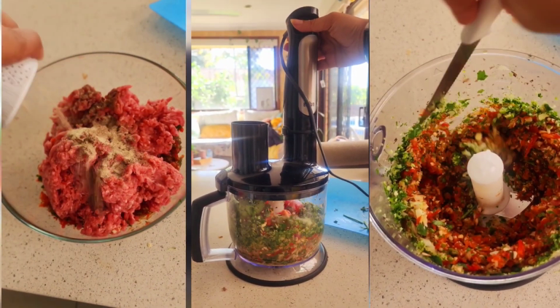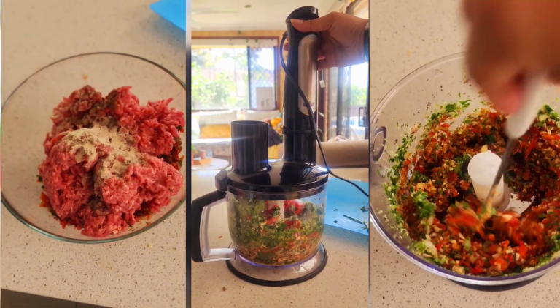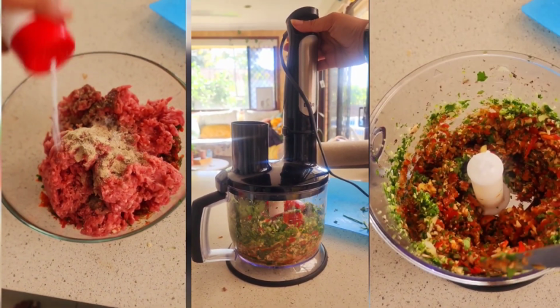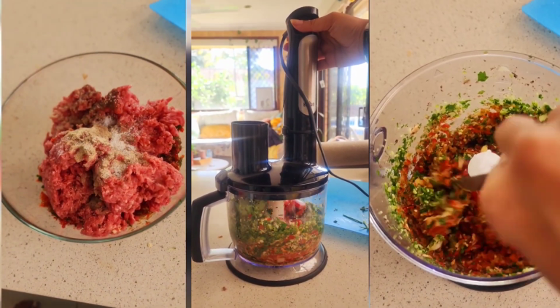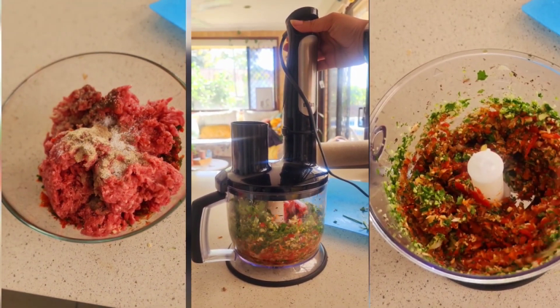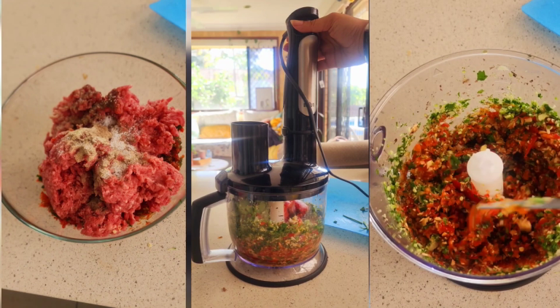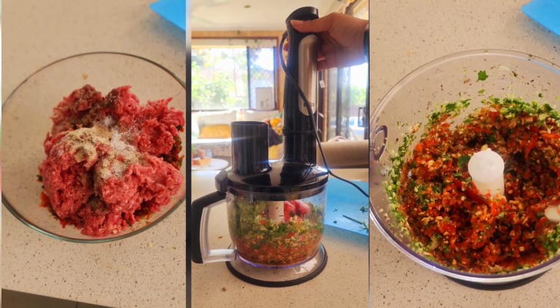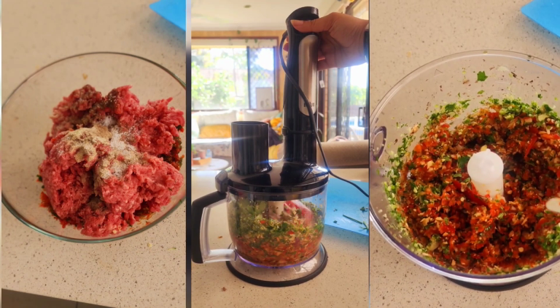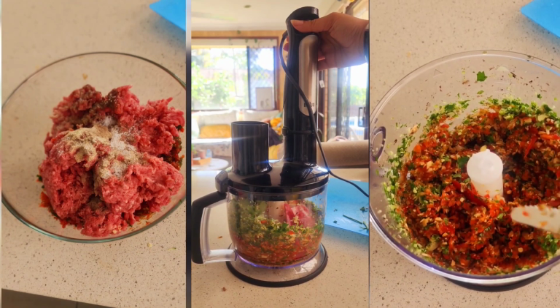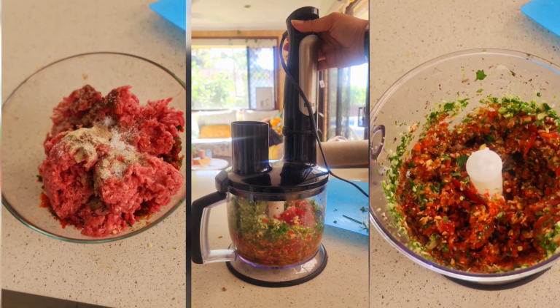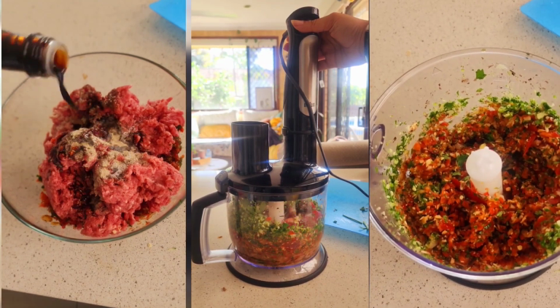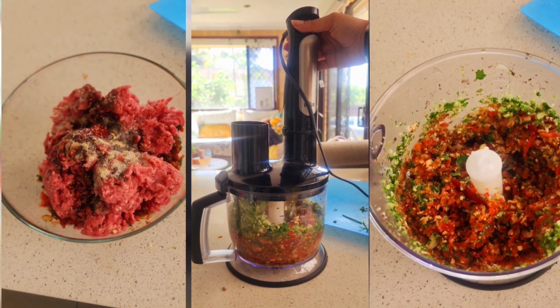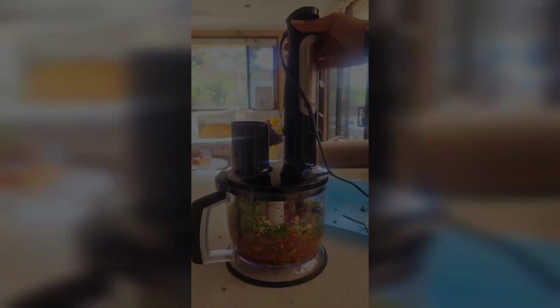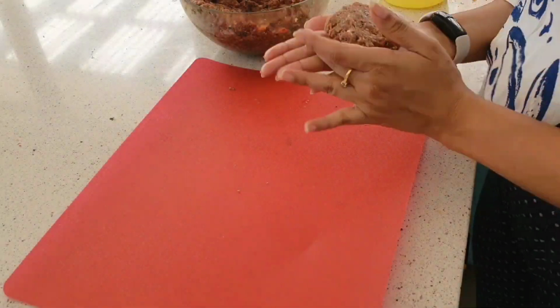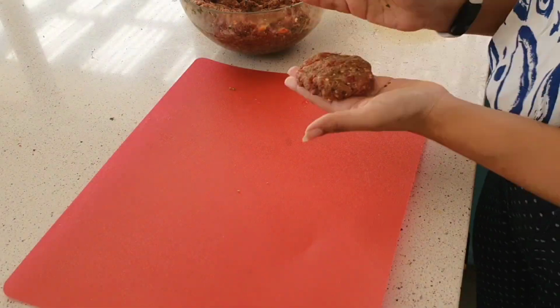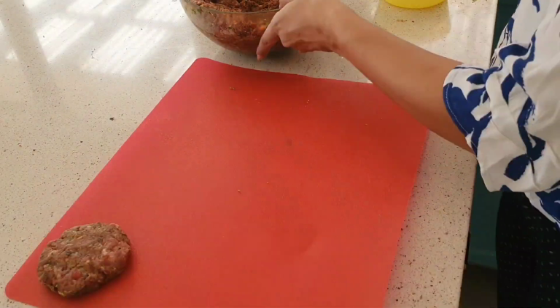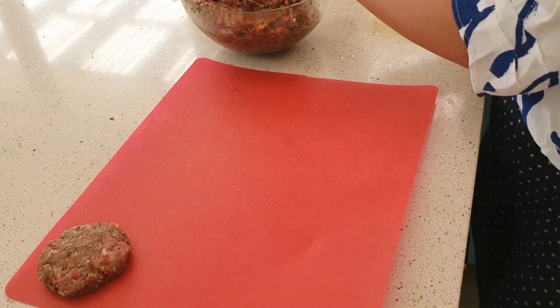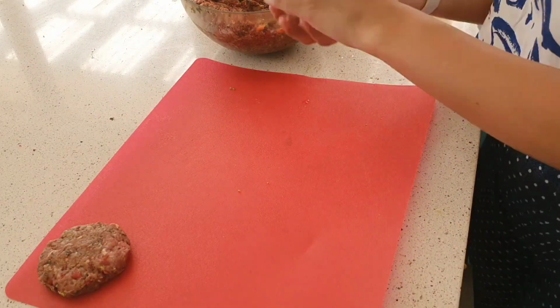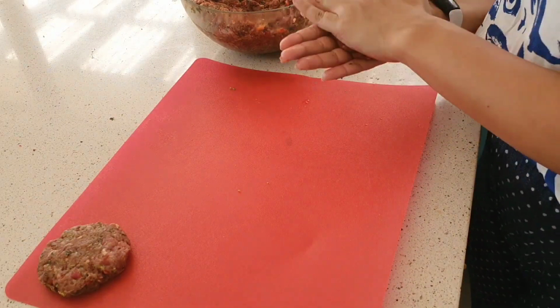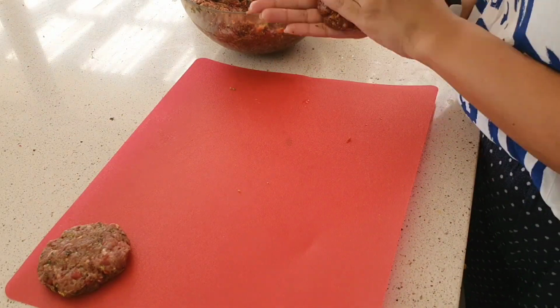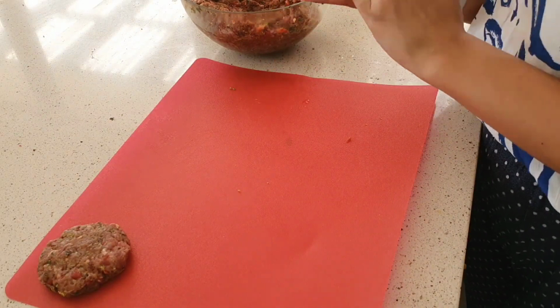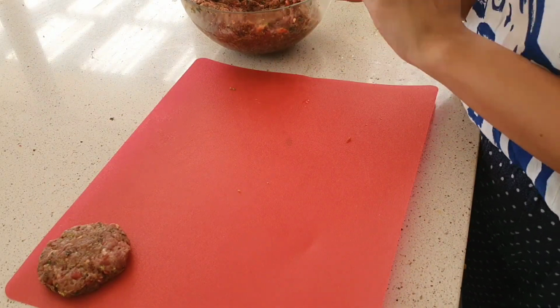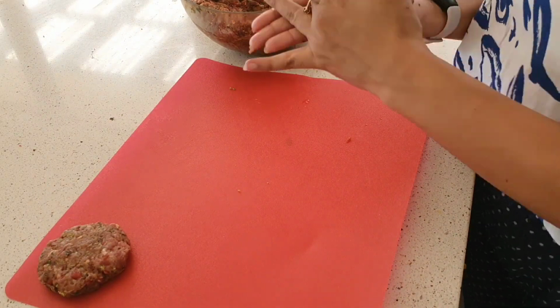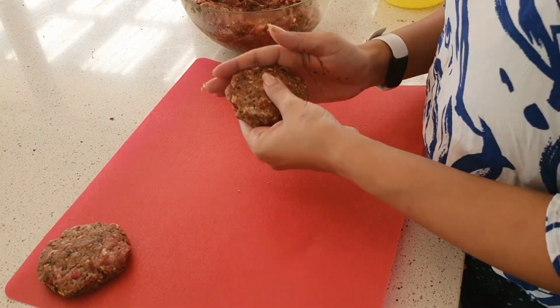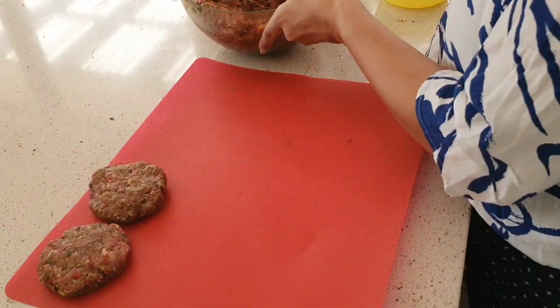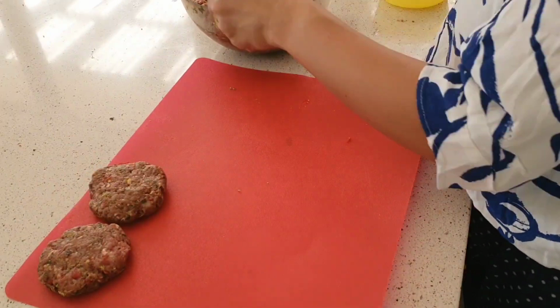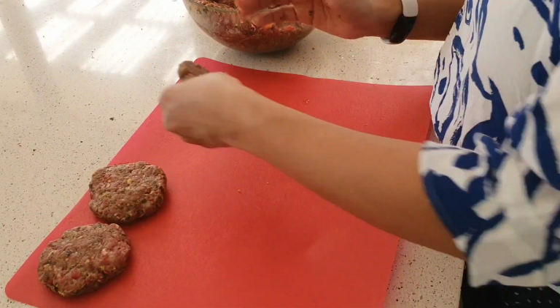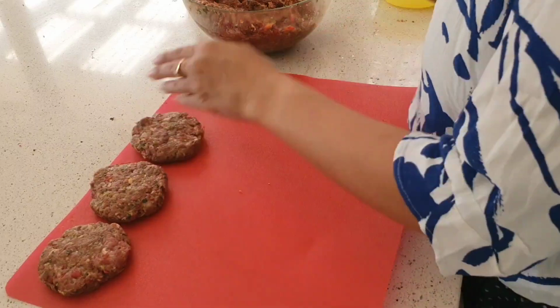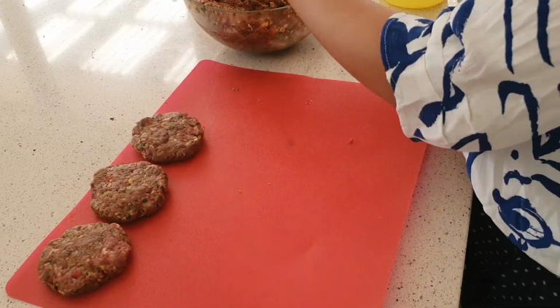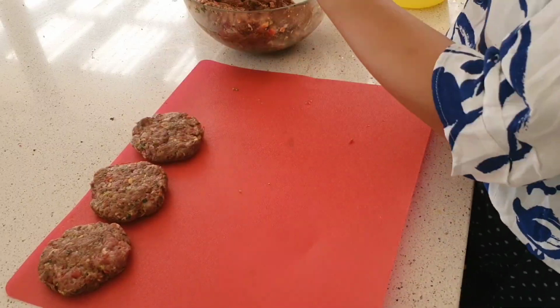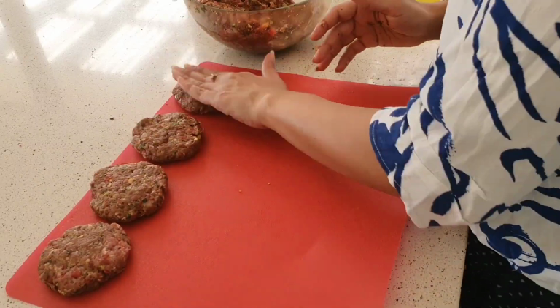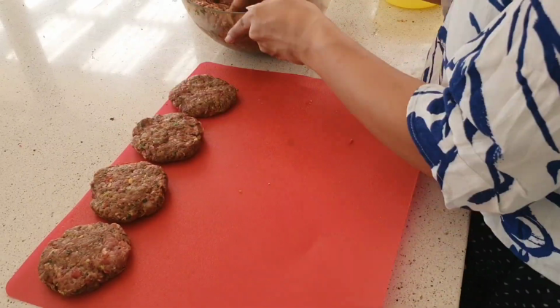Moving on, I am making some burger patties. I've made two batches — one with beef and one with chicken. I have a recipe for this and I'll put it in the description box. The only difference is that this time I made them with vegetables, because as I said, I'm trying to up our vegetable intake.